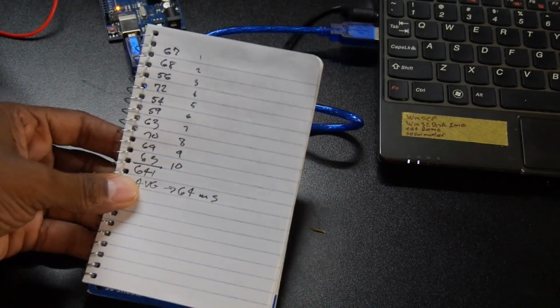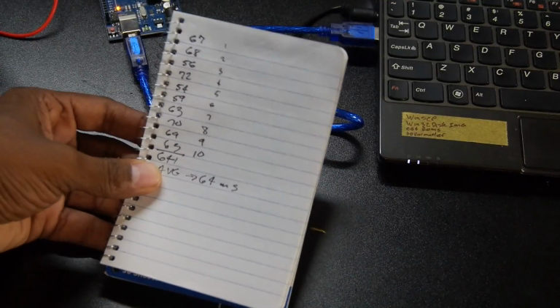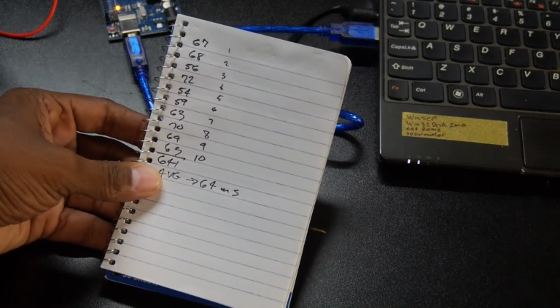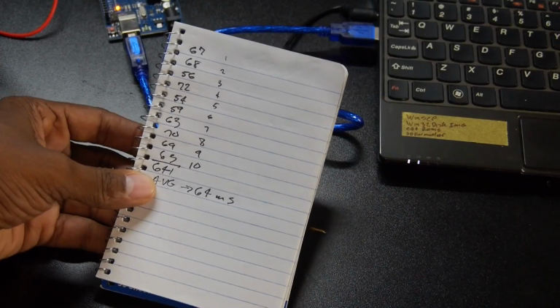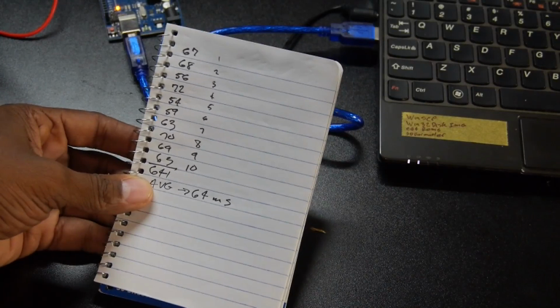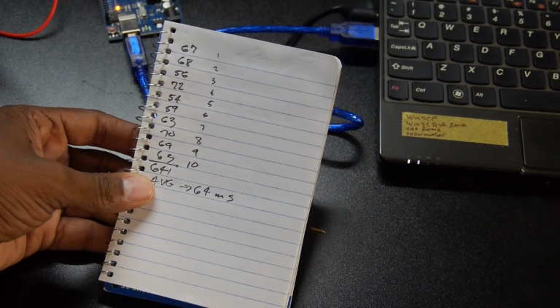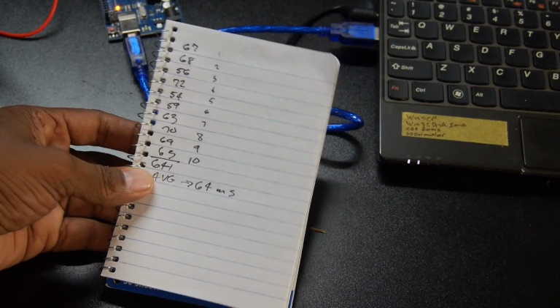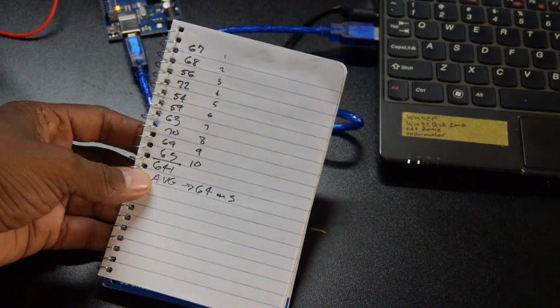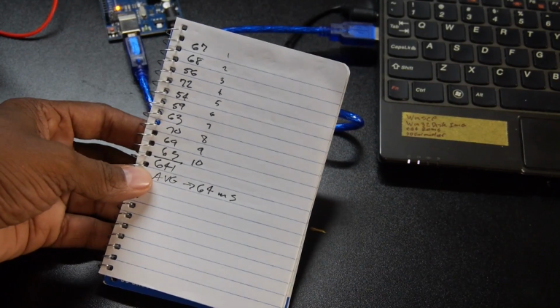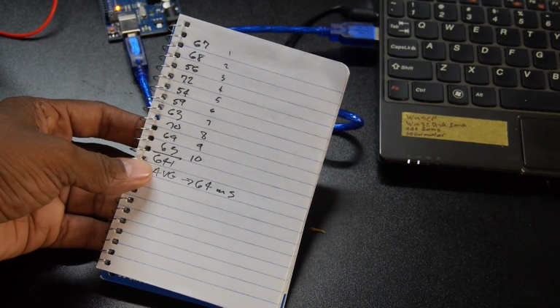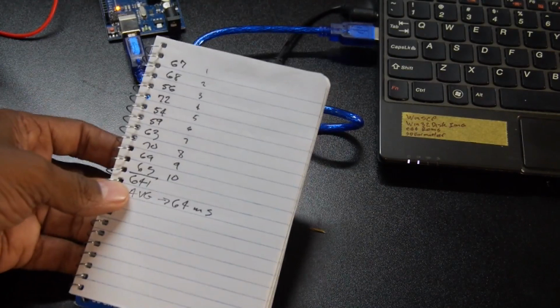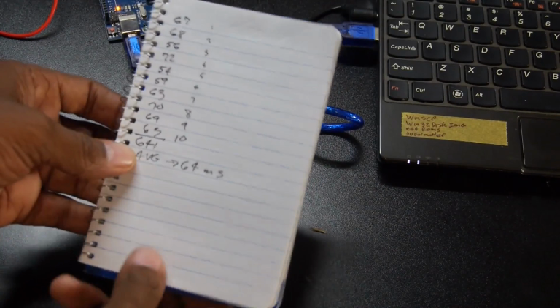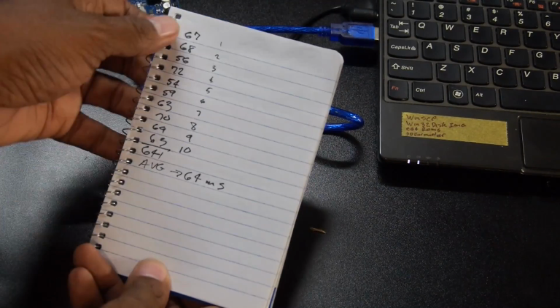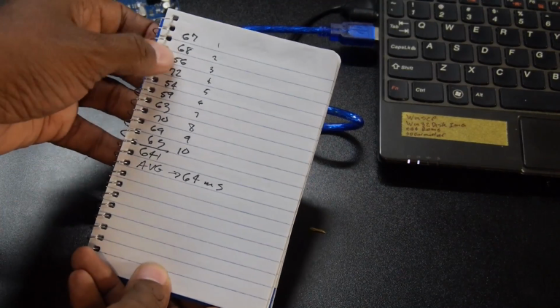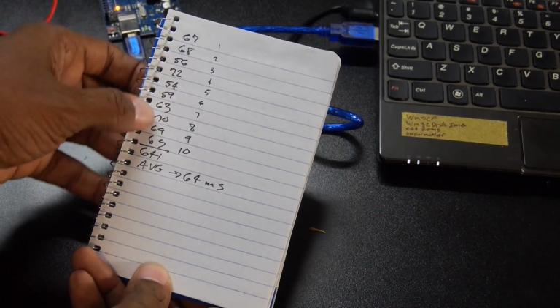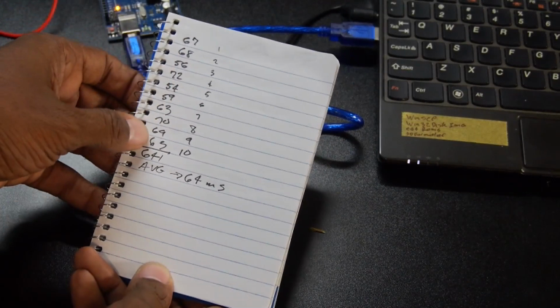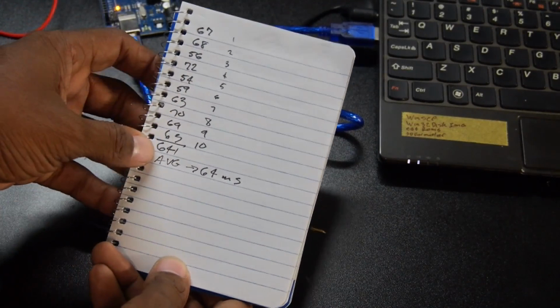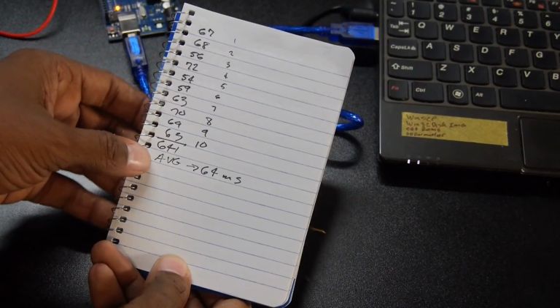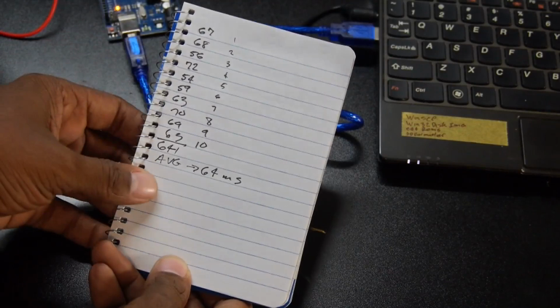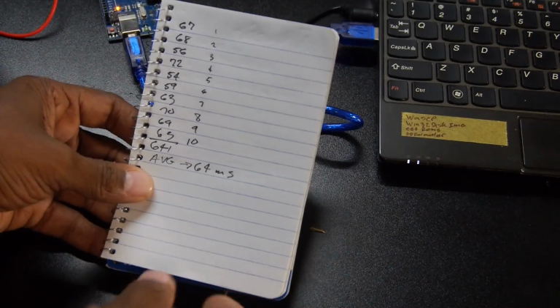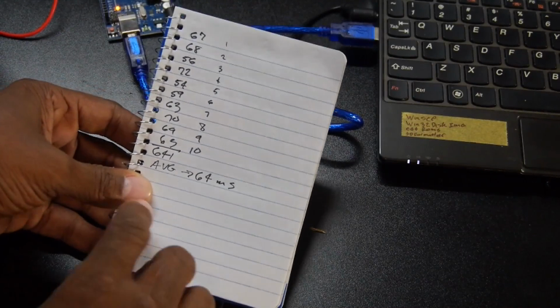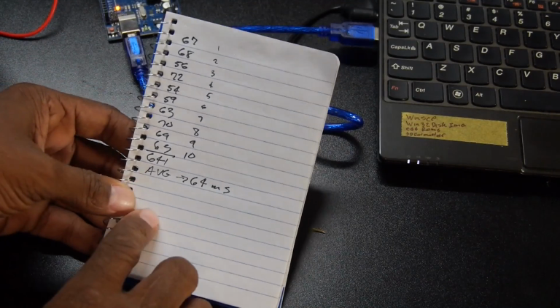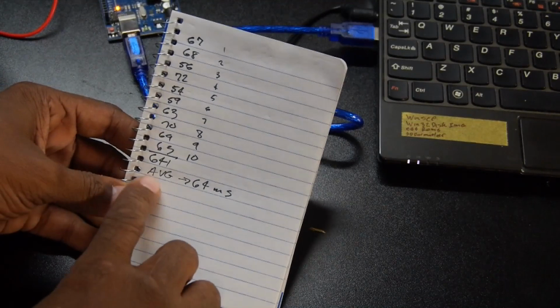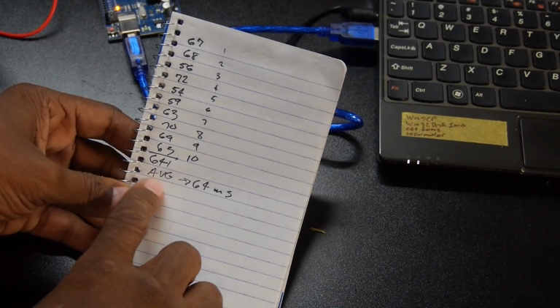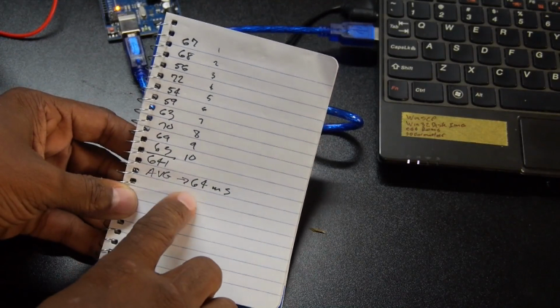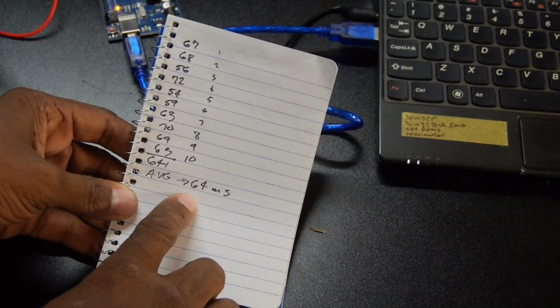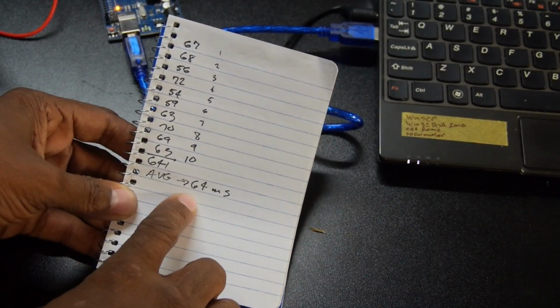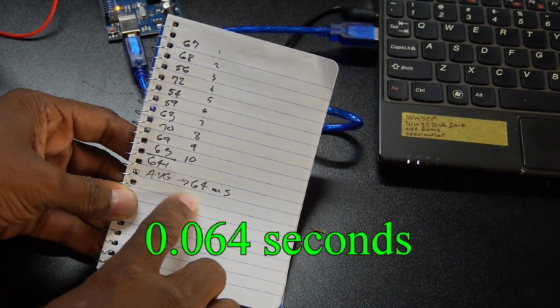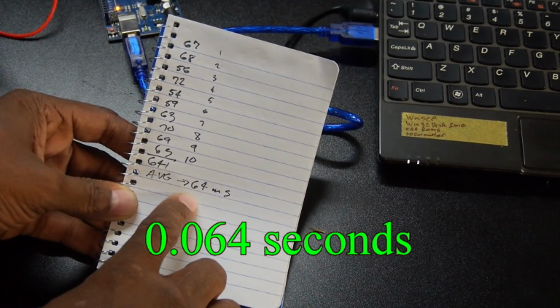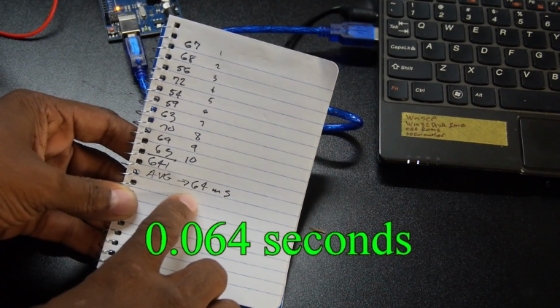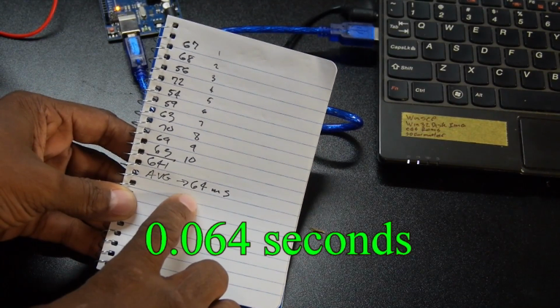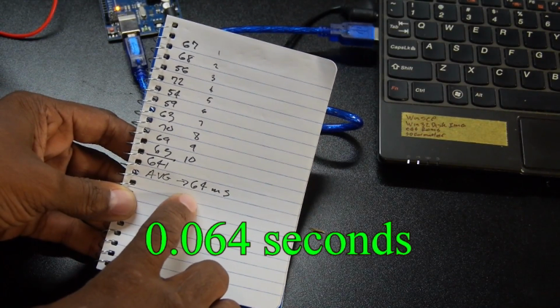For some easy math, I took 10 samples of latency measurements, which I wrote down here, resulting in an average latency of 64 milliseconds, which is 64 thousandths of a second.